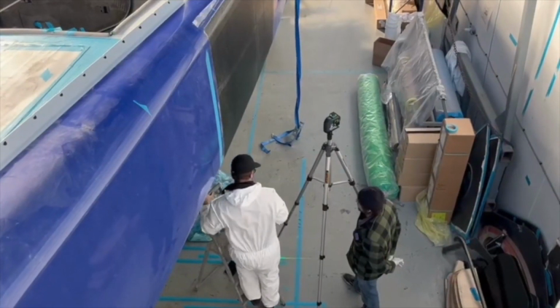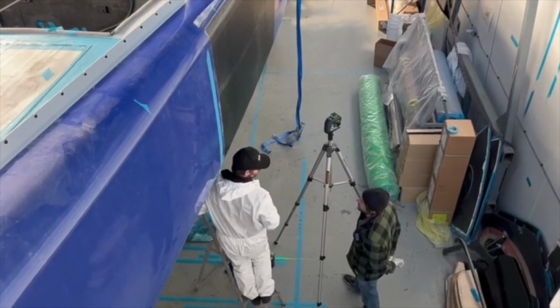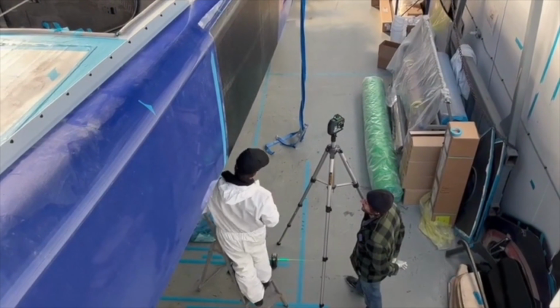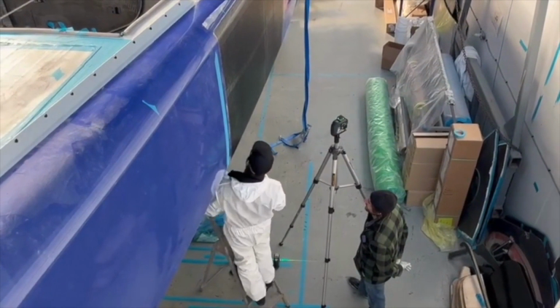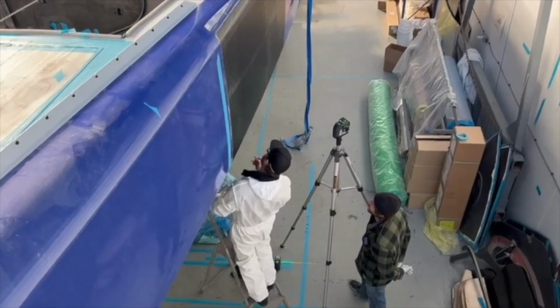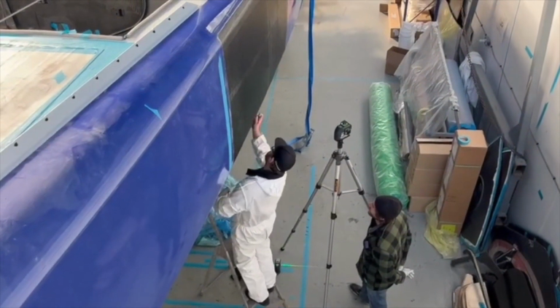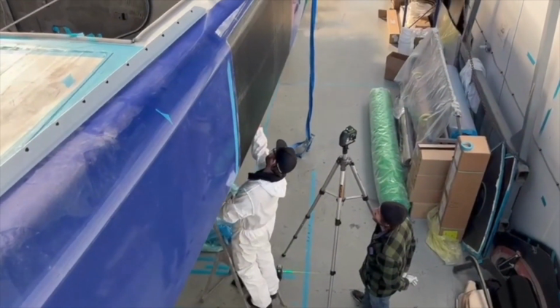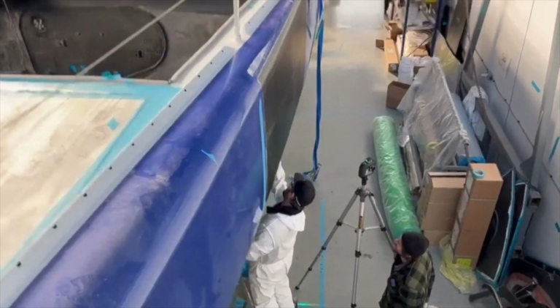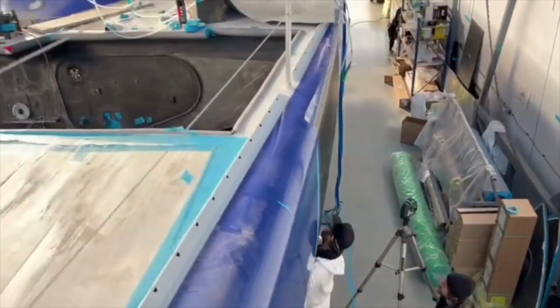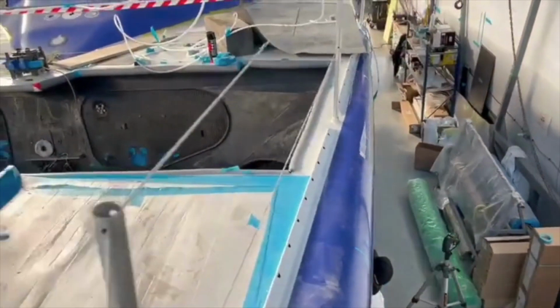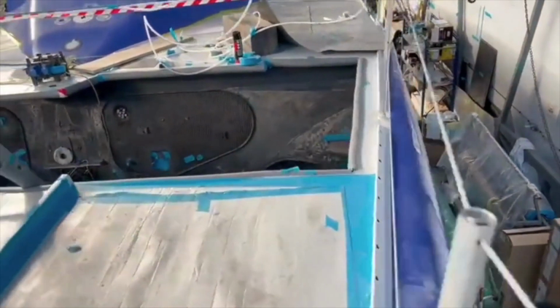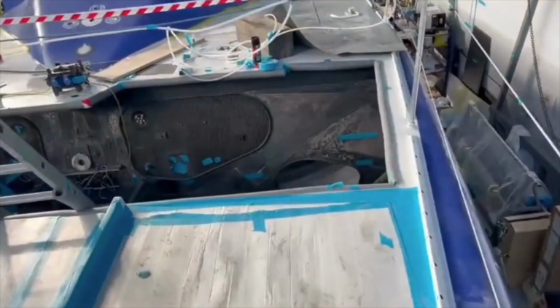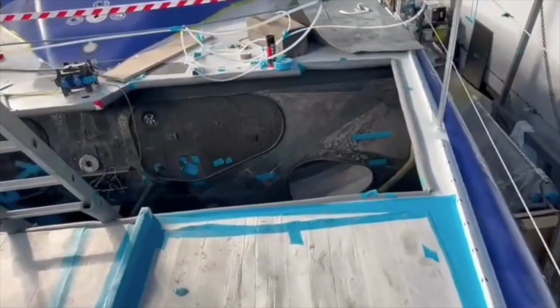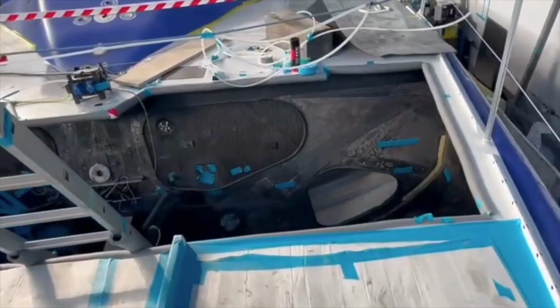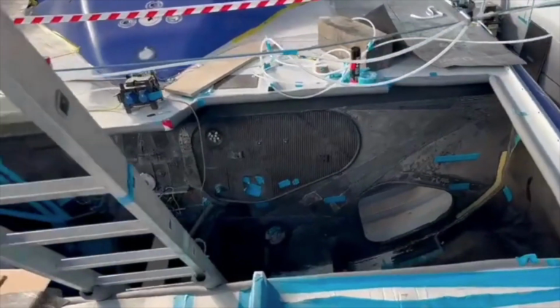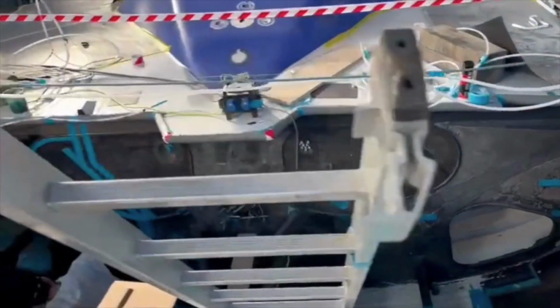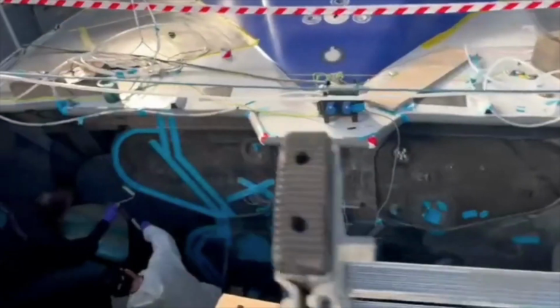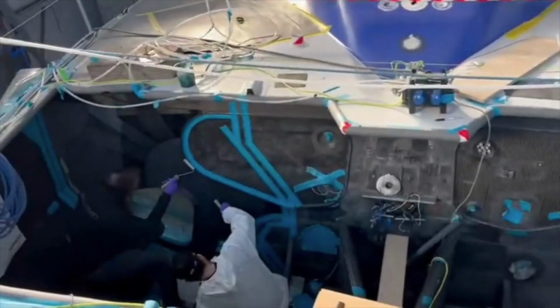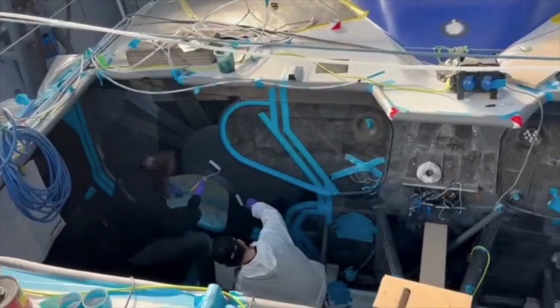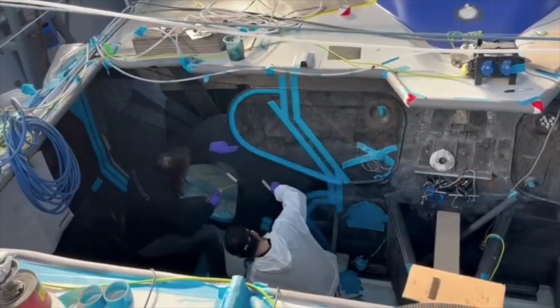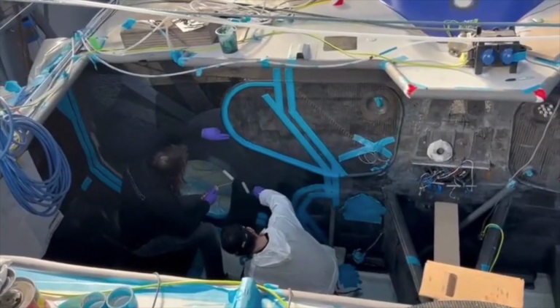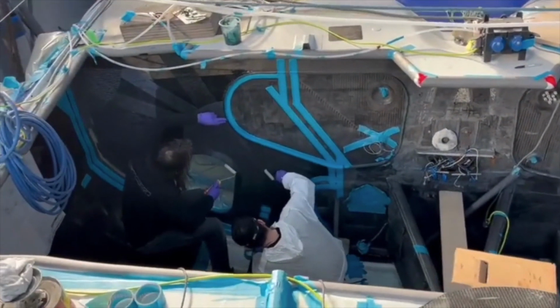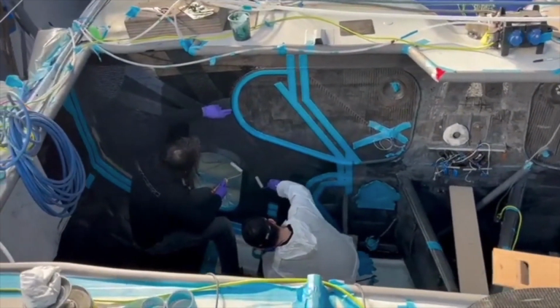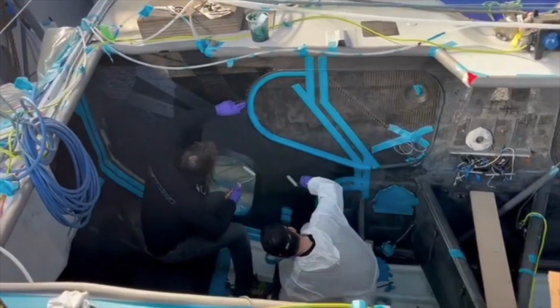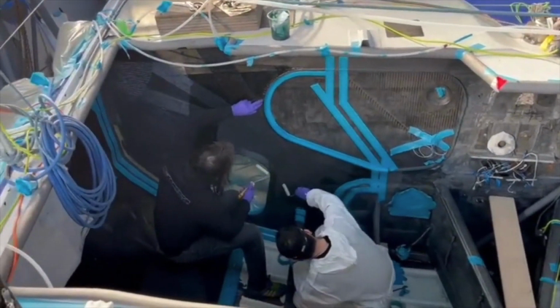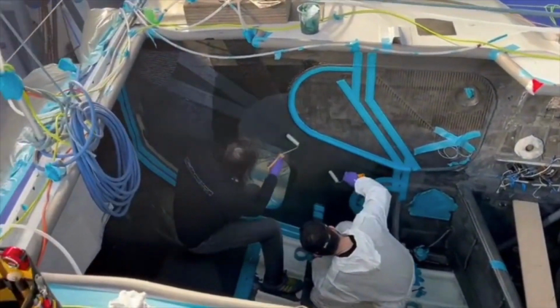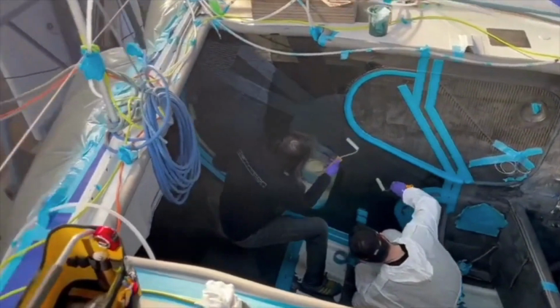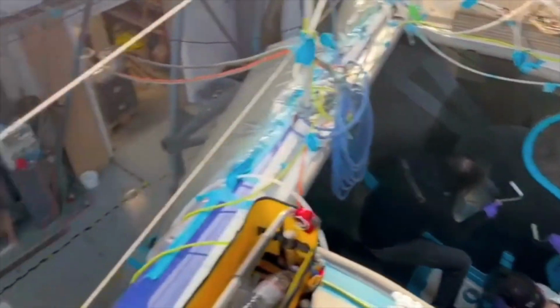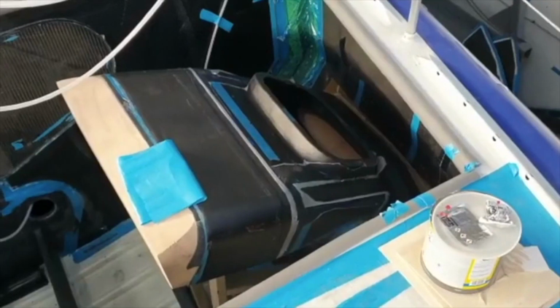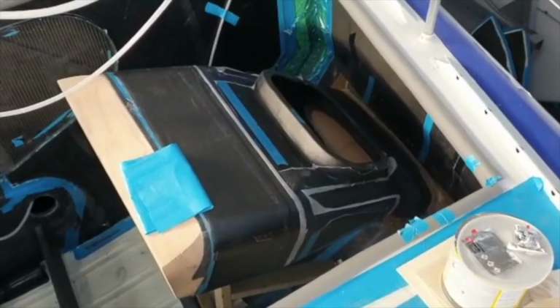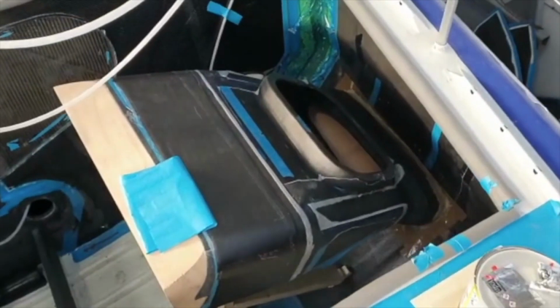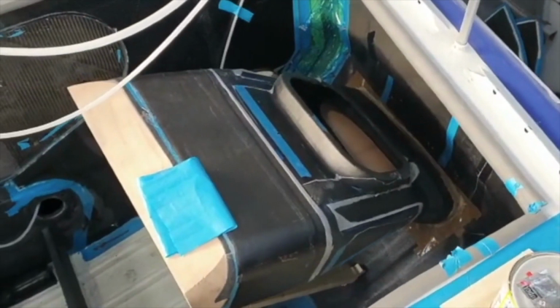Once the reinforcements are done, we mark out for the hulls. All the mast bulkhead needs to be reinforced — there's so much fibre to put on because the loads are so much greater going through this new structure.